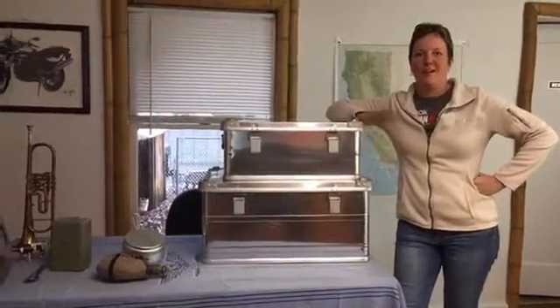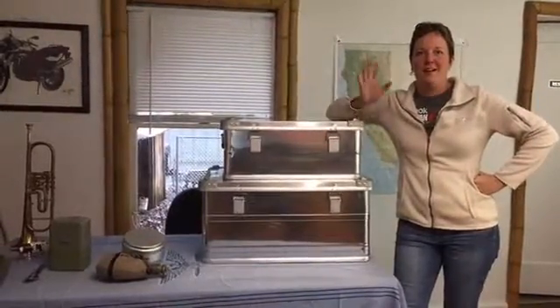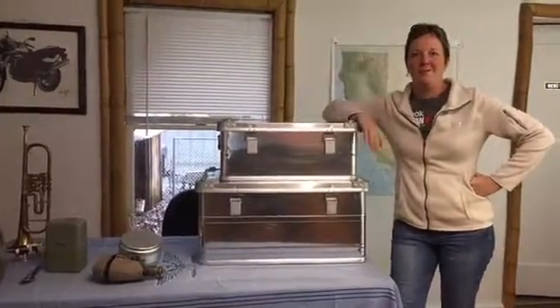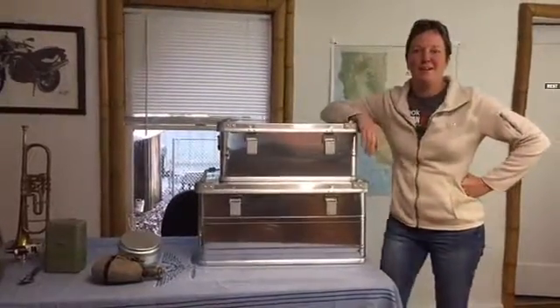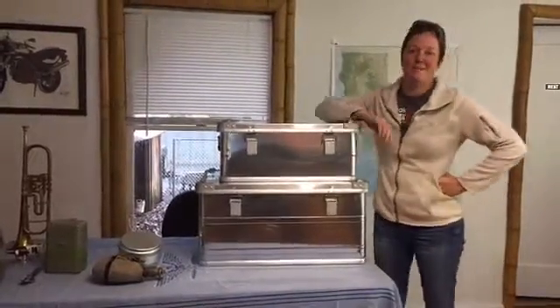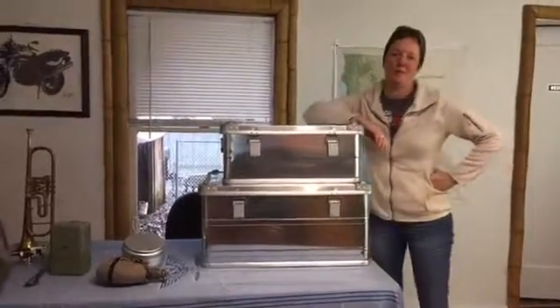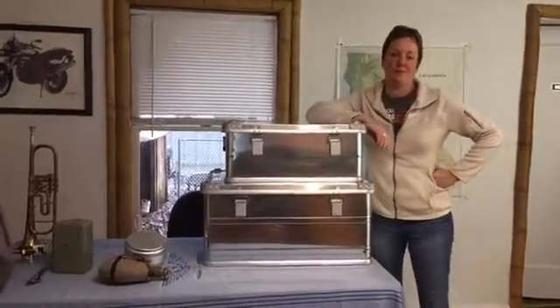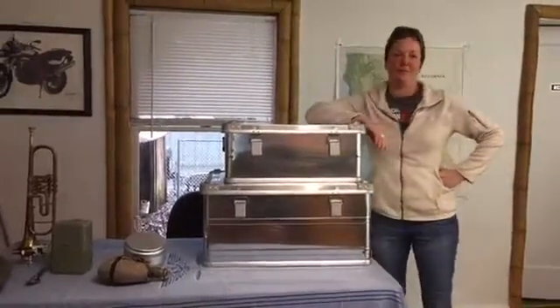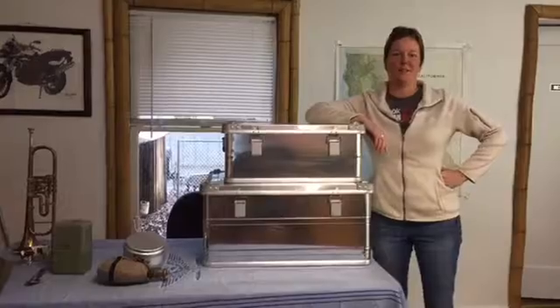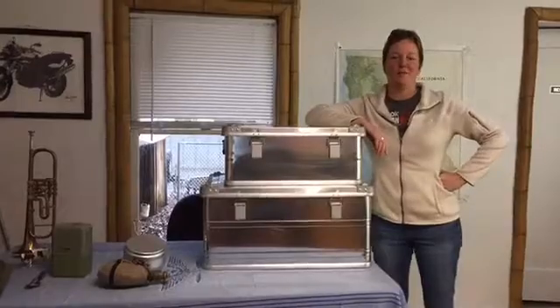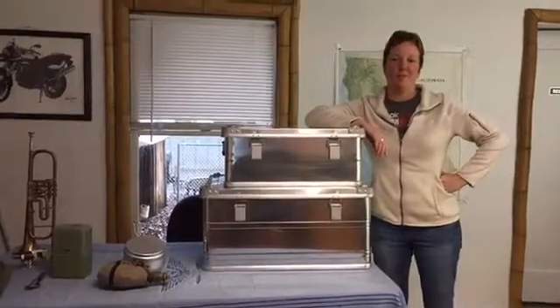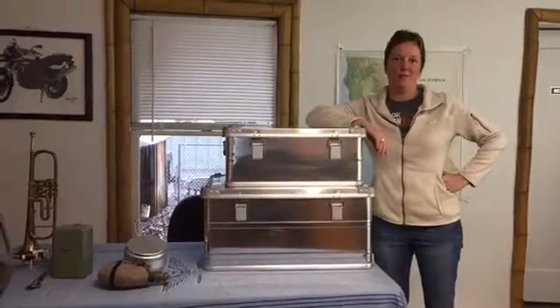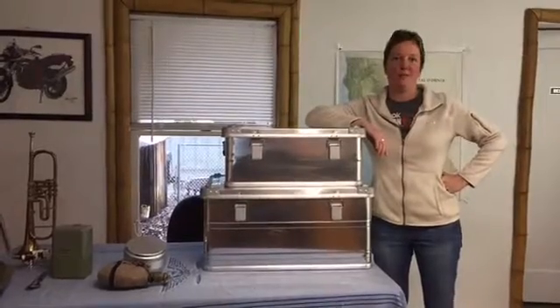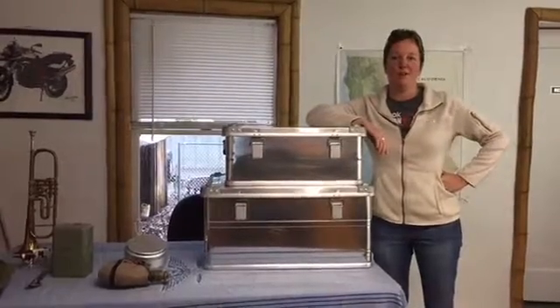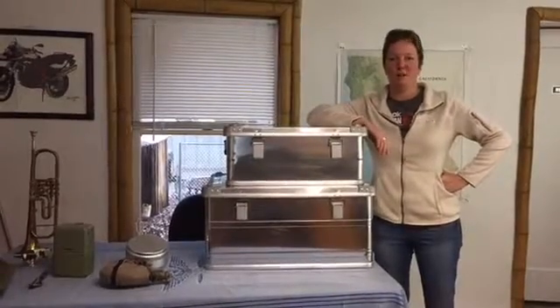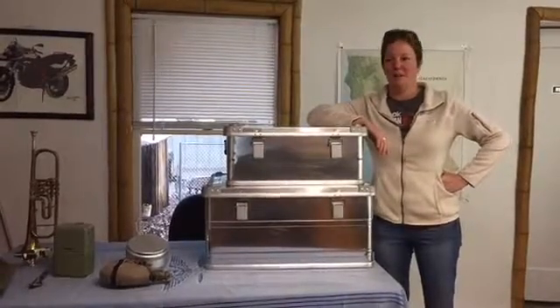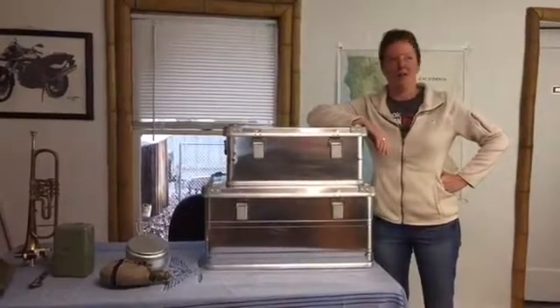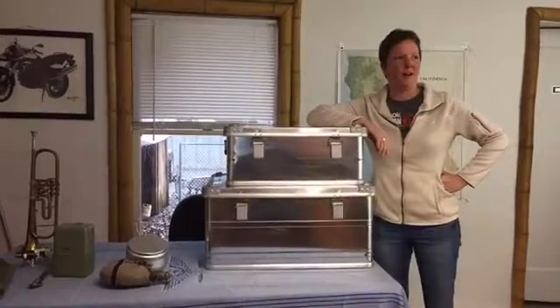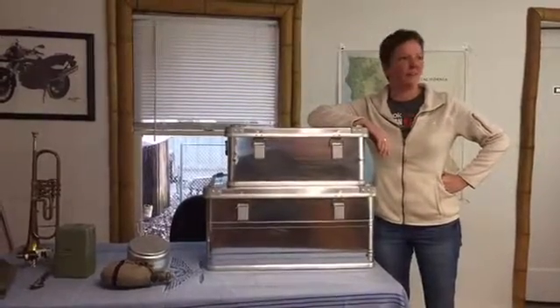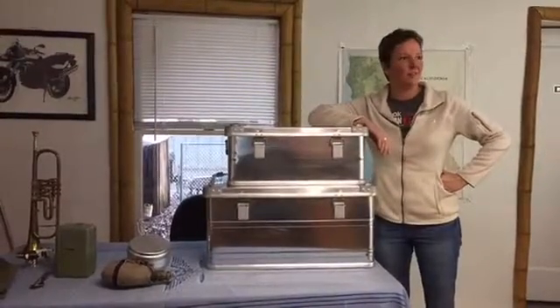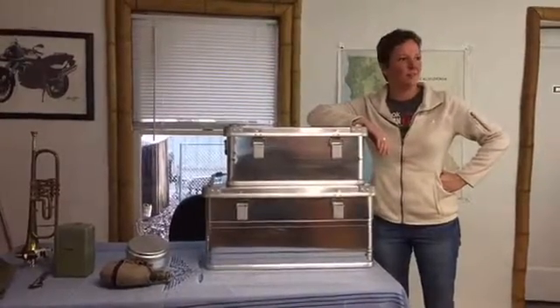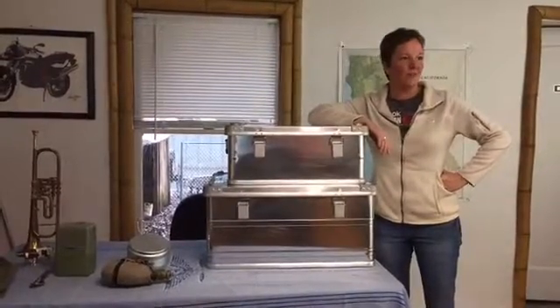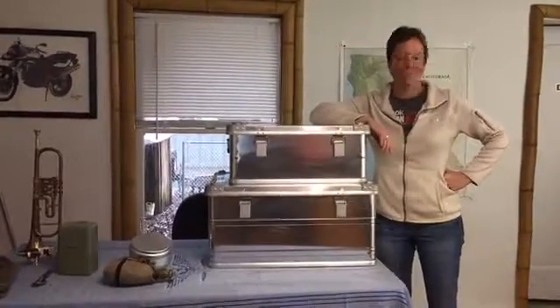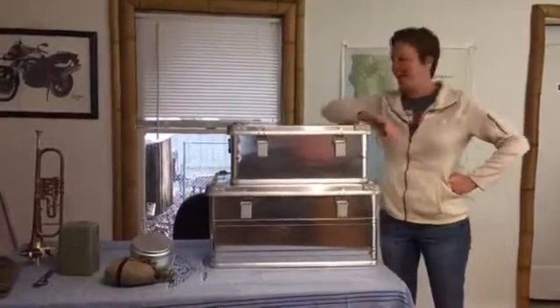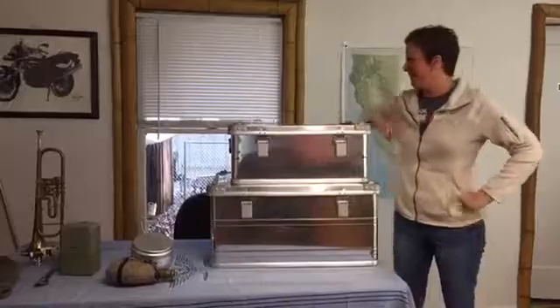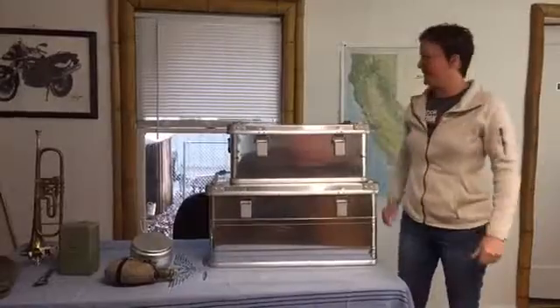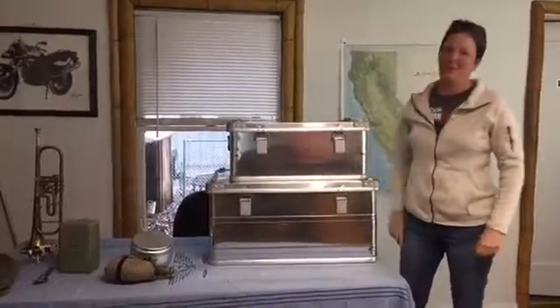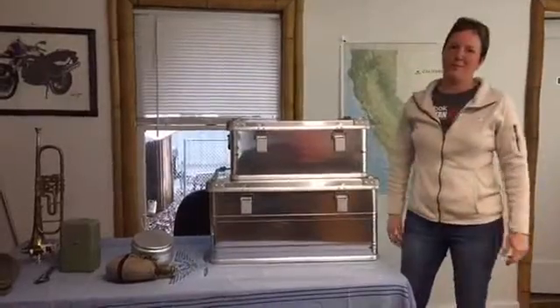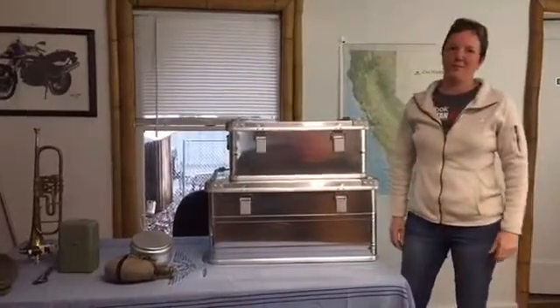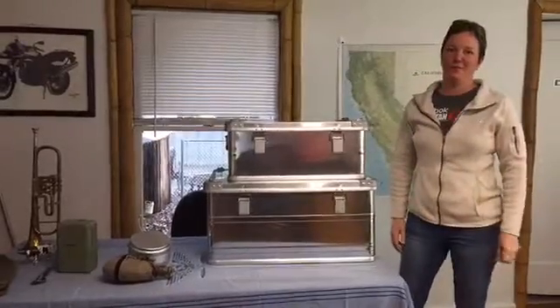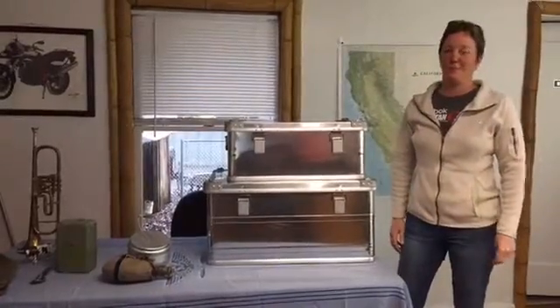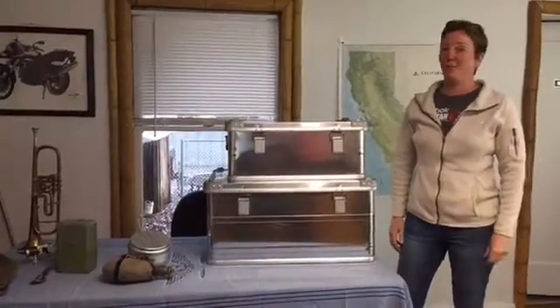Hi everybody, this is Julie for SwissLink Live TV. Maurice is off playing hooky today, lucky guy. For a Friday, rainy — he's escaping the weather, hopefully somewhere warmer.